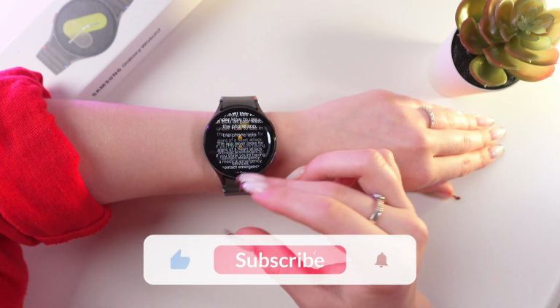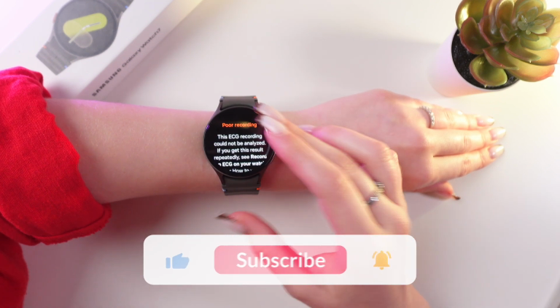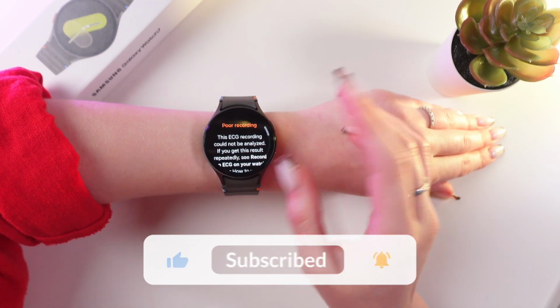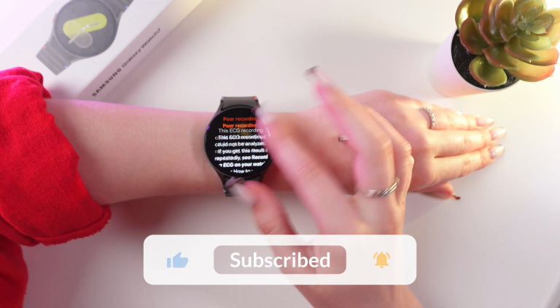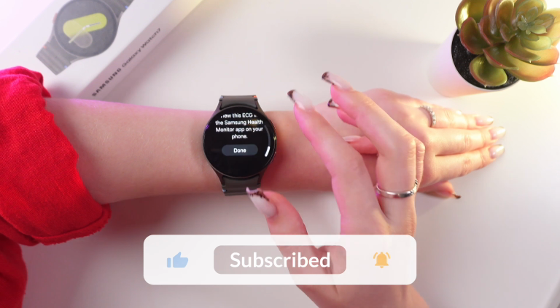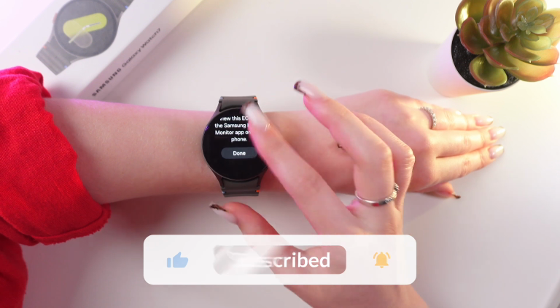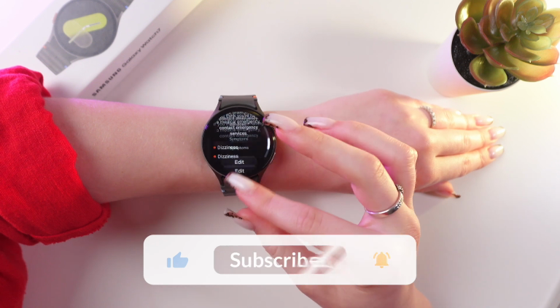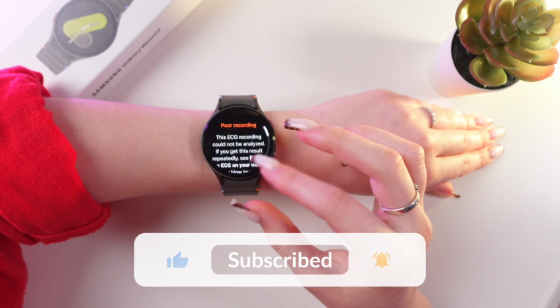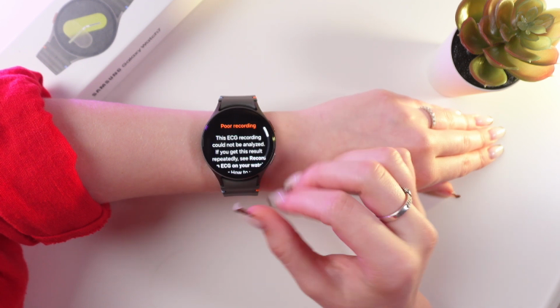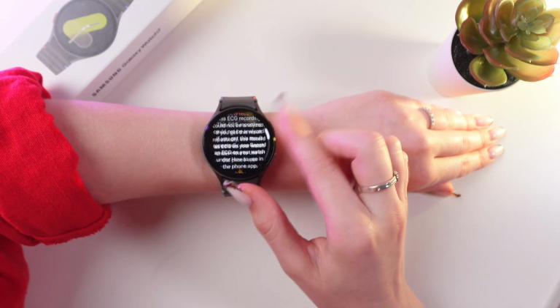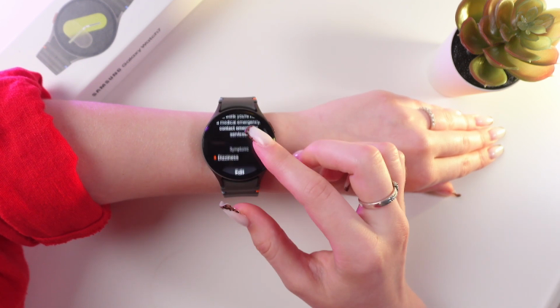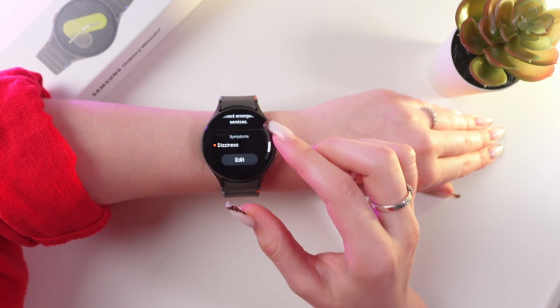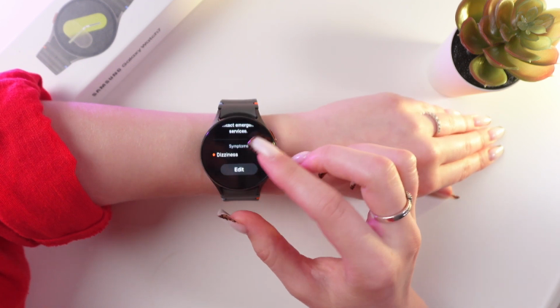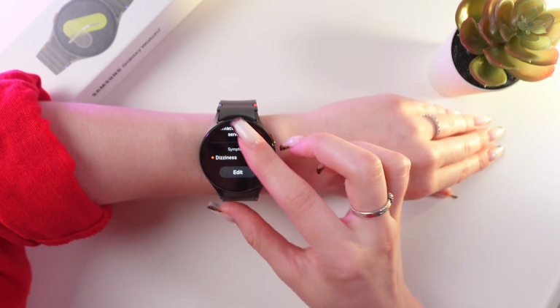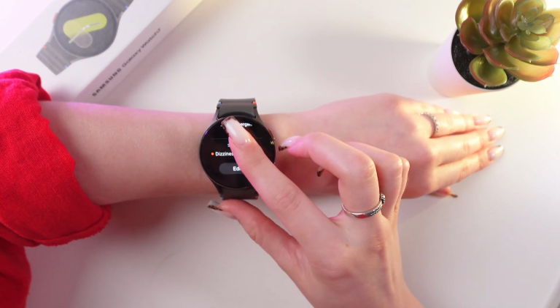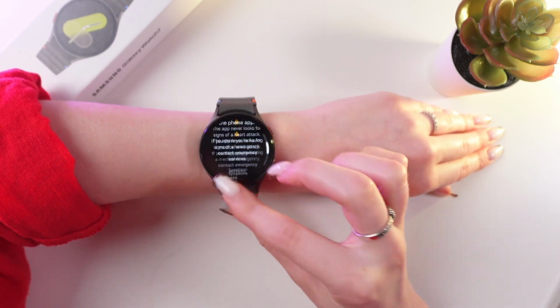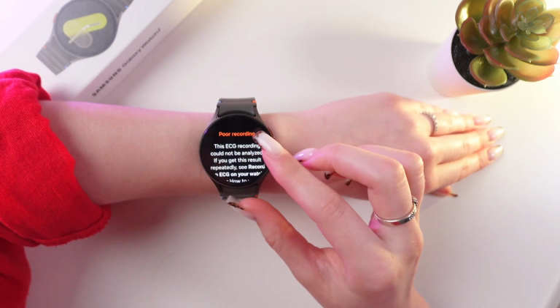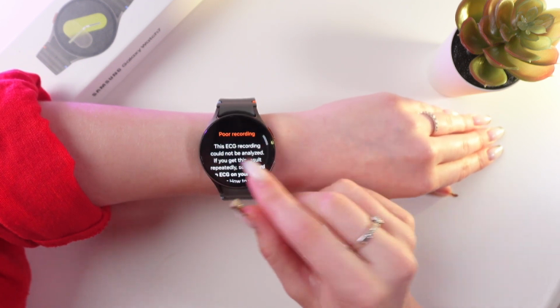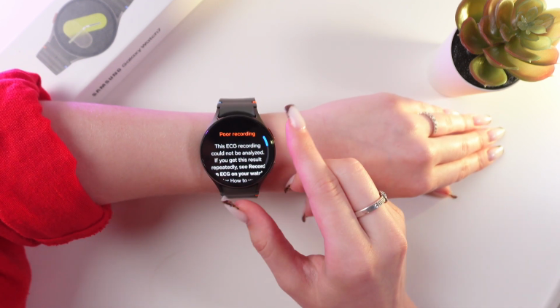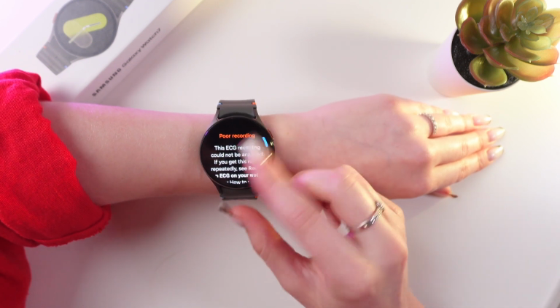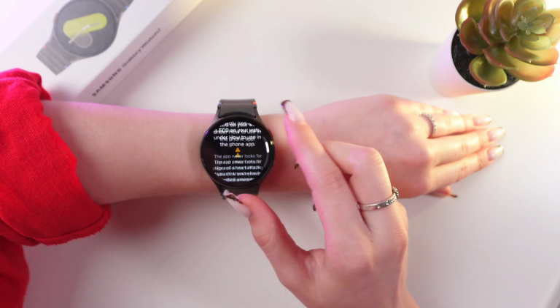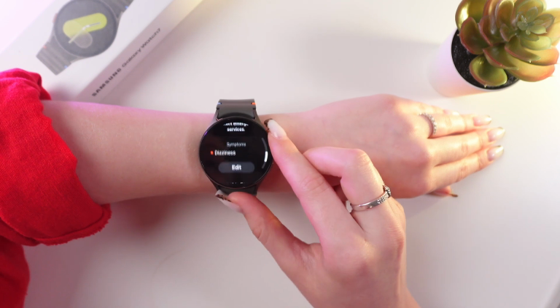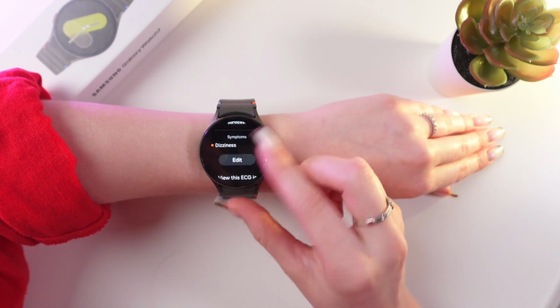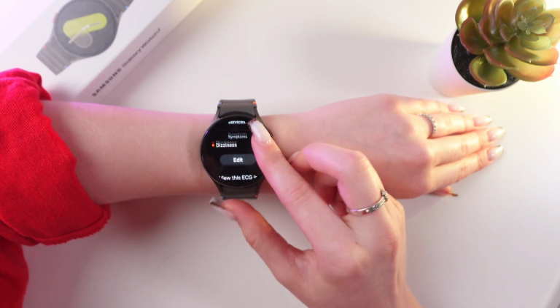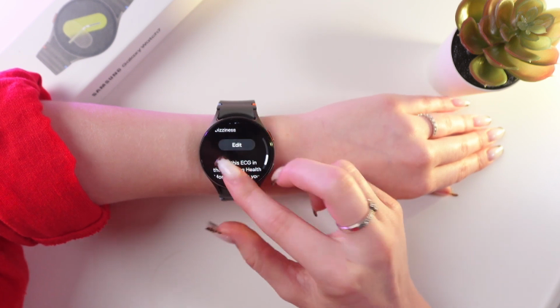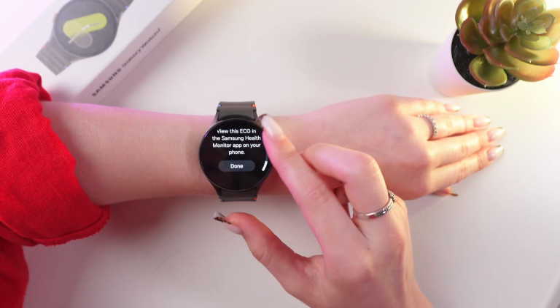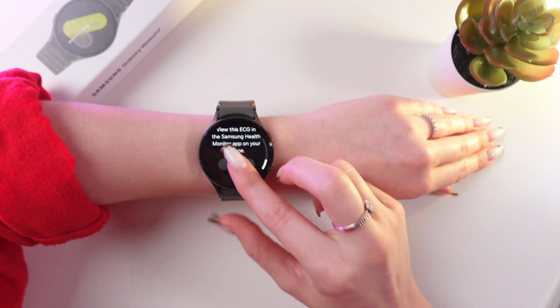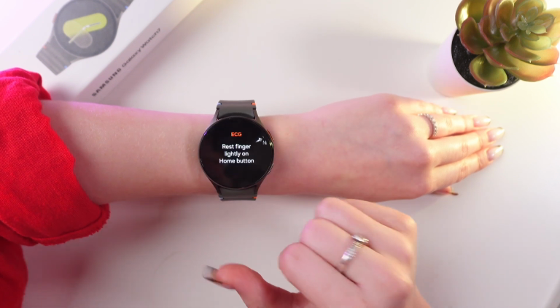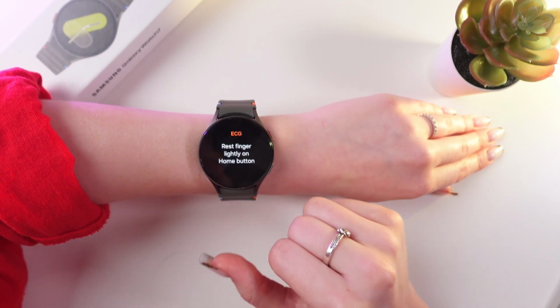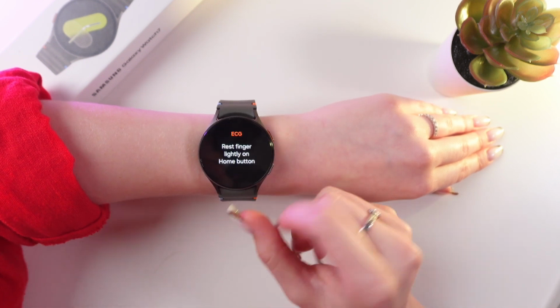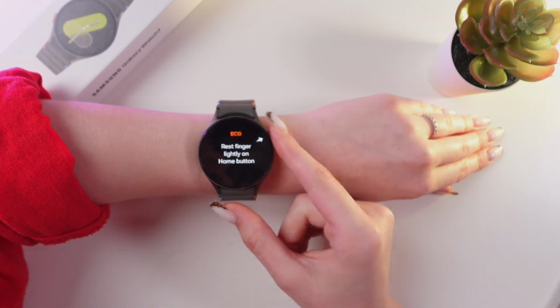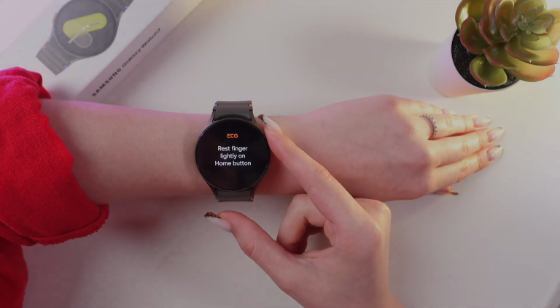And that's it! Now you know how to measure your ACG with the help of the Samsung Galaxy Watch 7. Hope this video was useful for you. Thank you so much for watching.